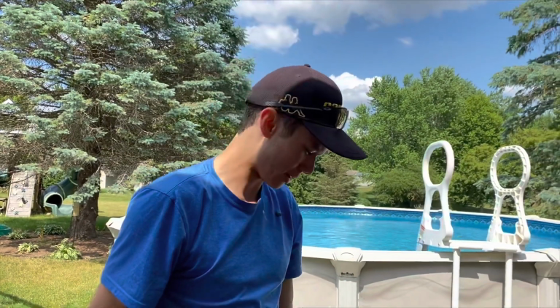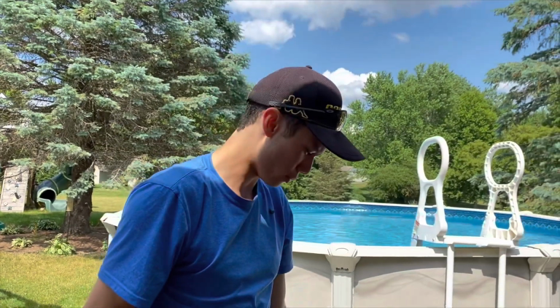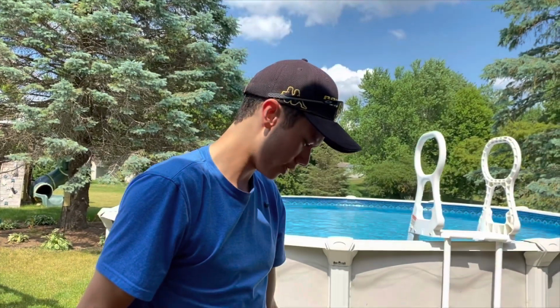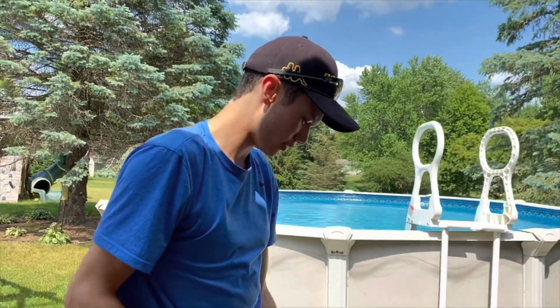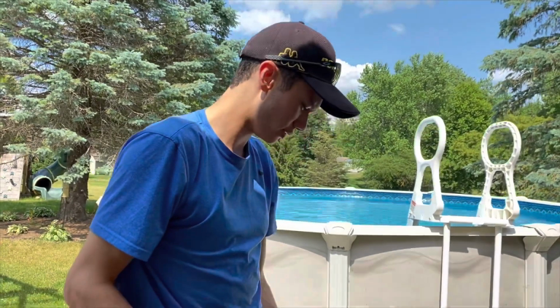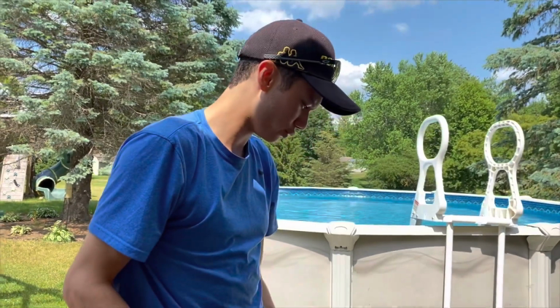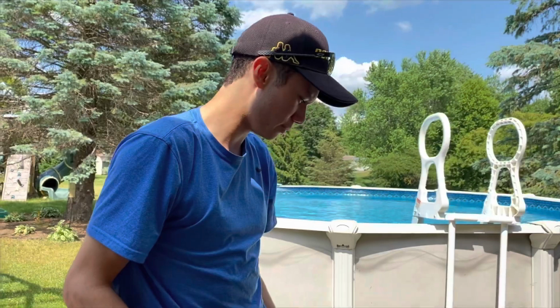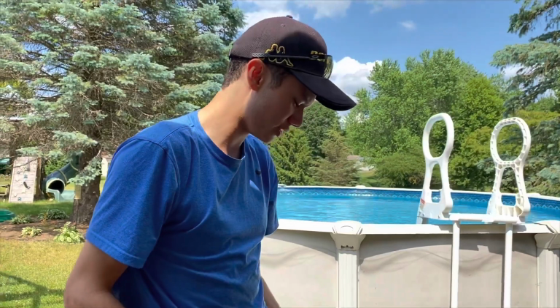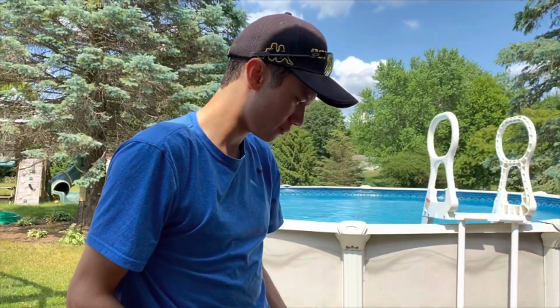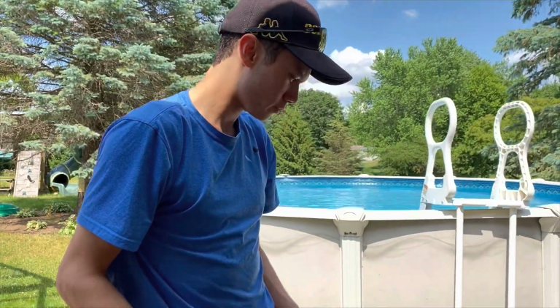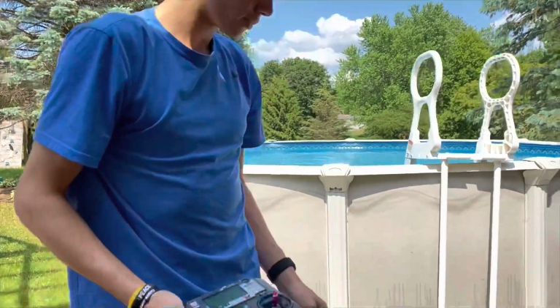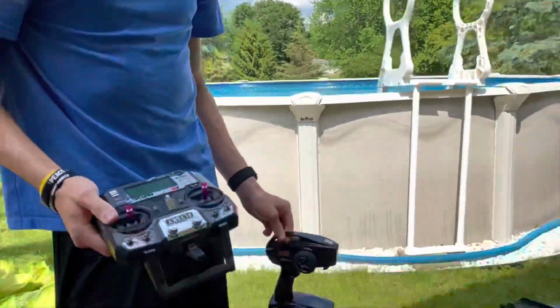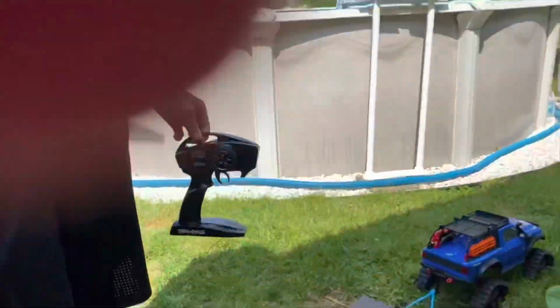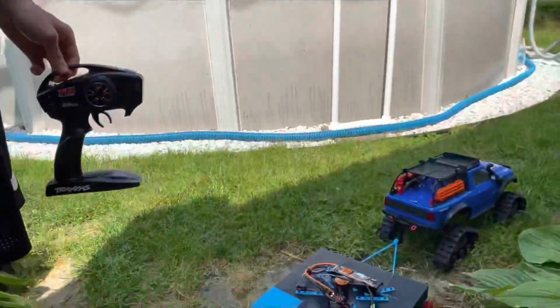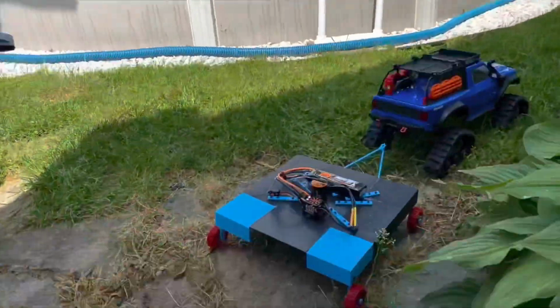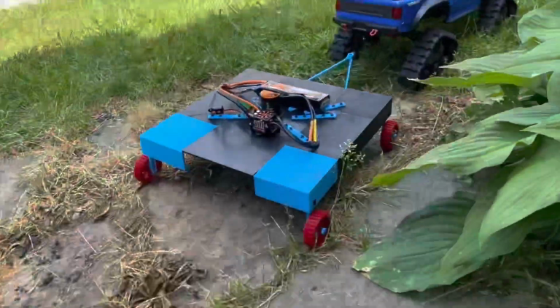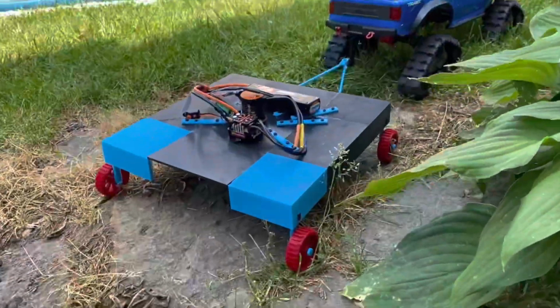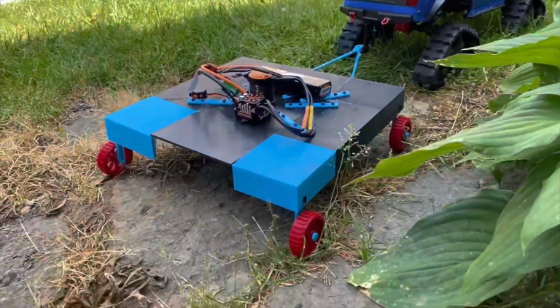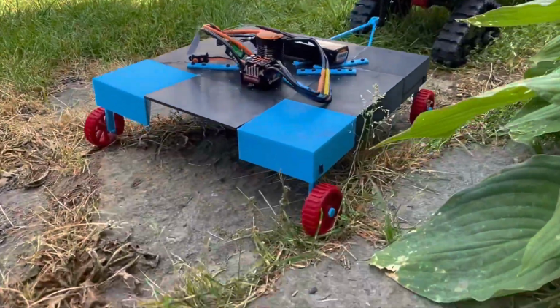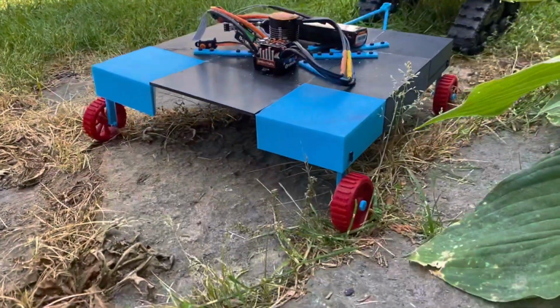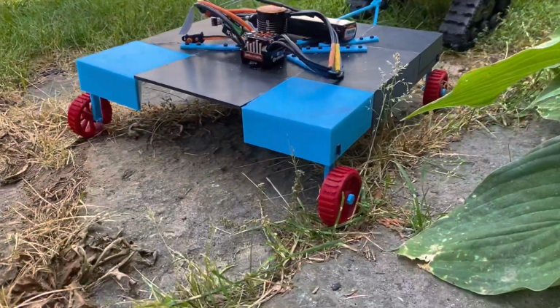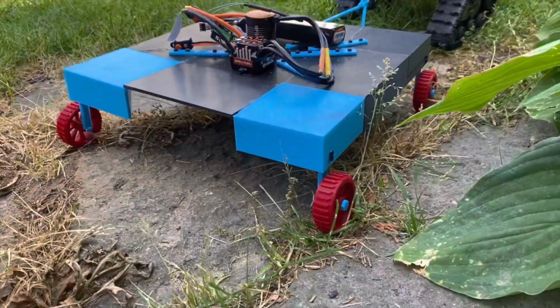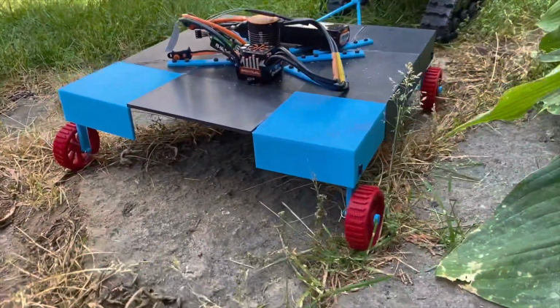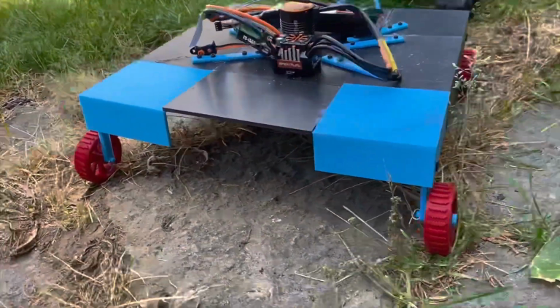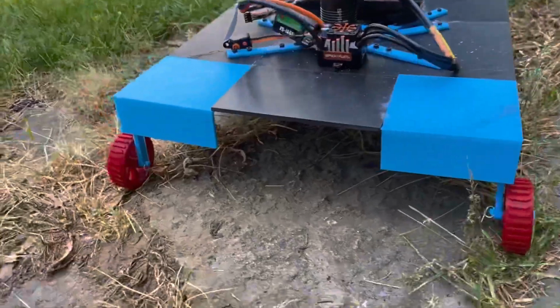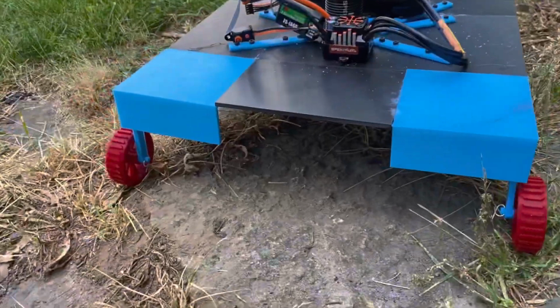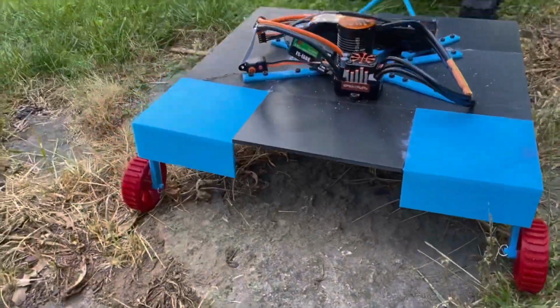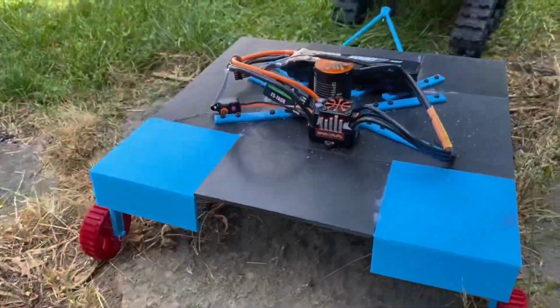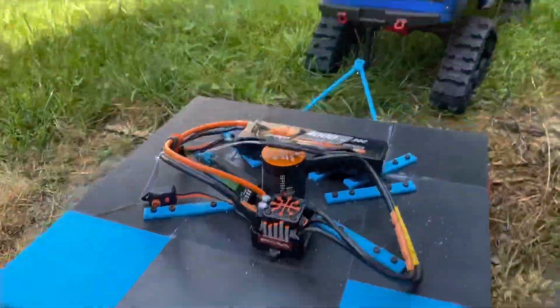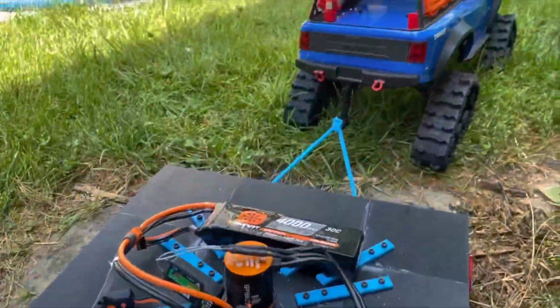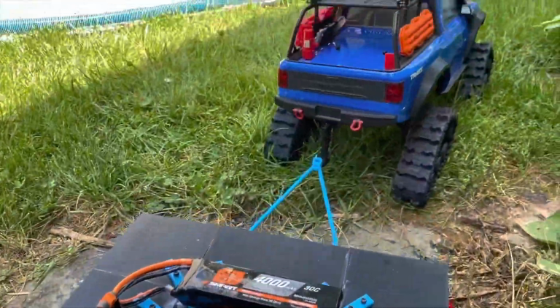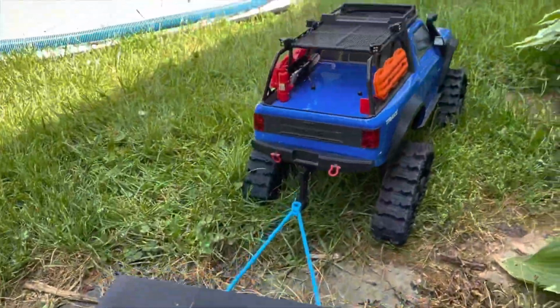Got my mower here that I've 3D printed, hatched up to my TRX. Now we're gonna probably watch it fail miserably.